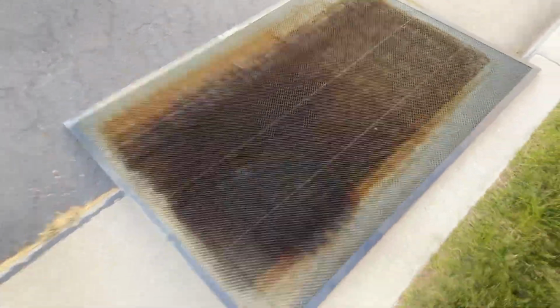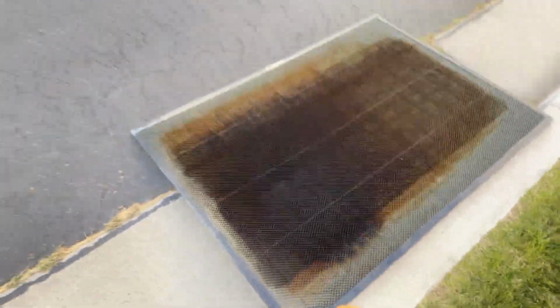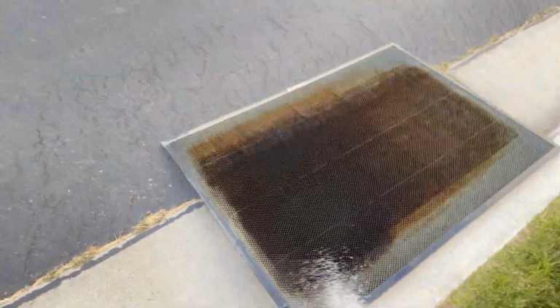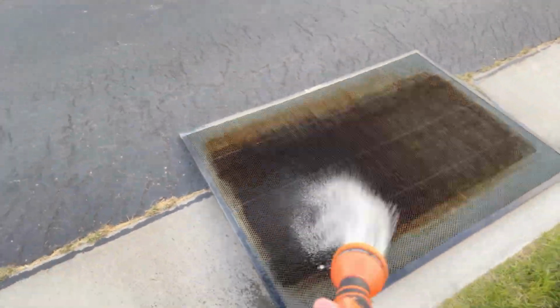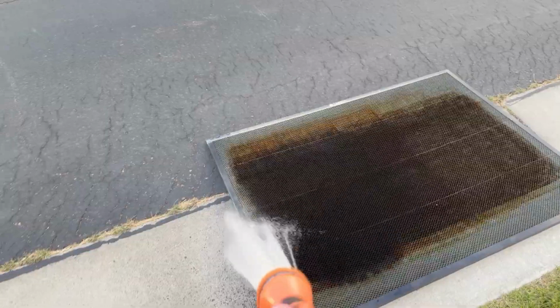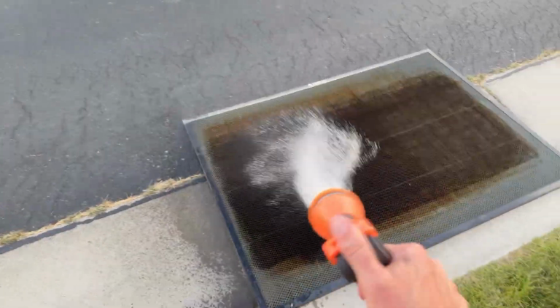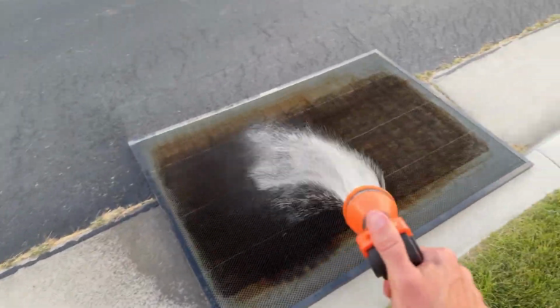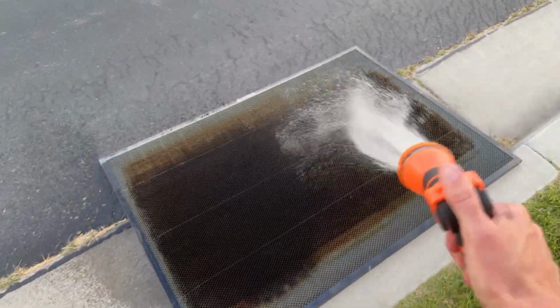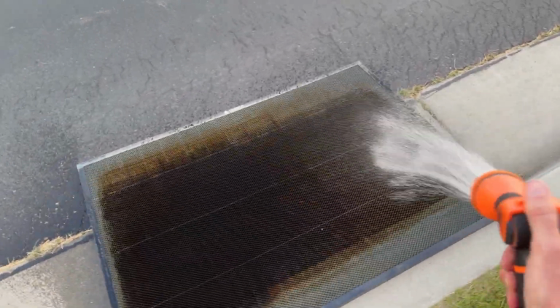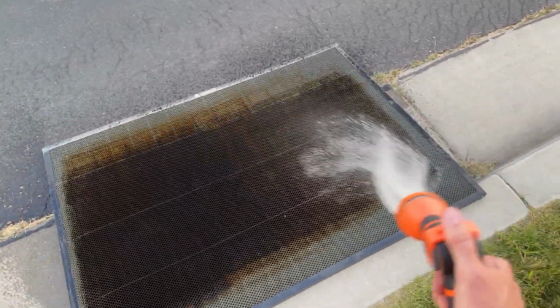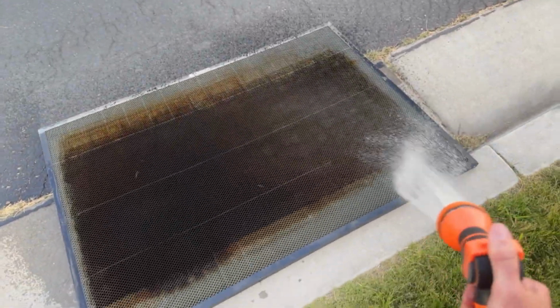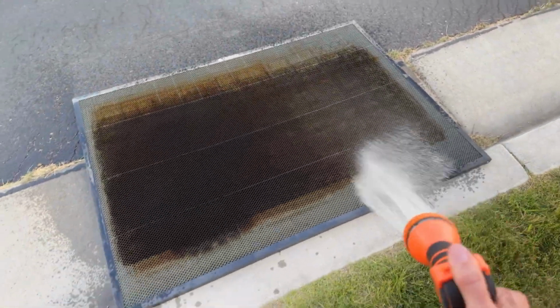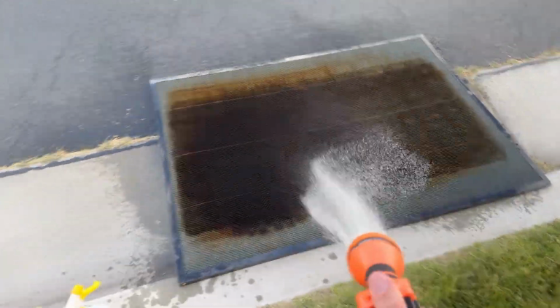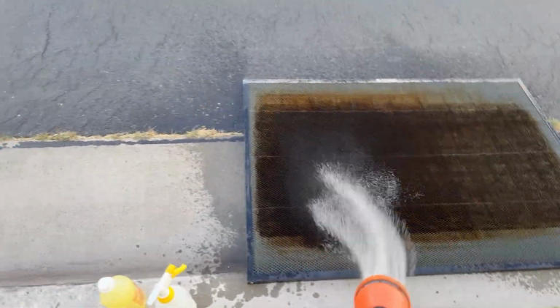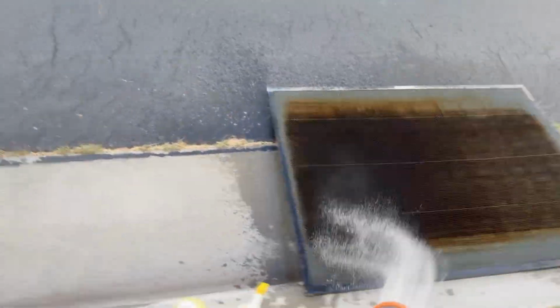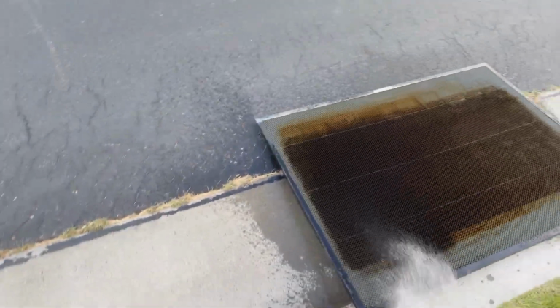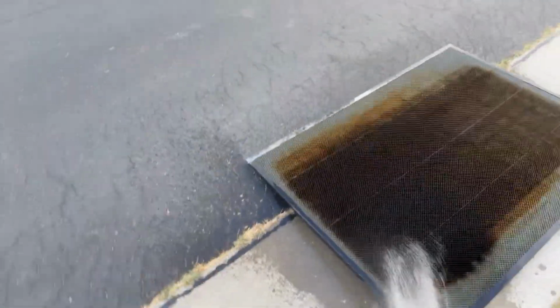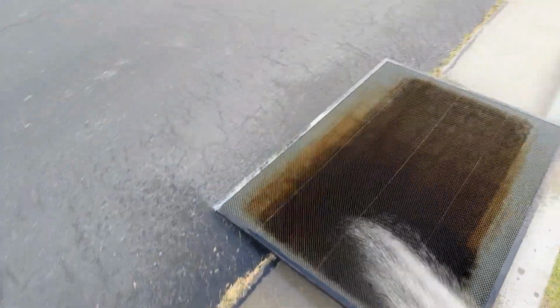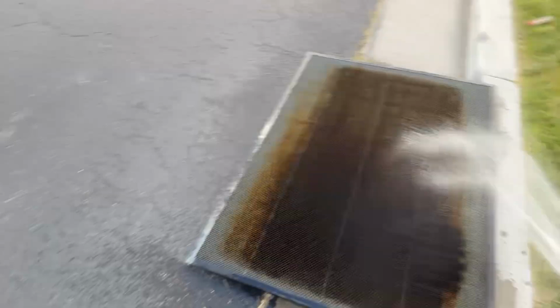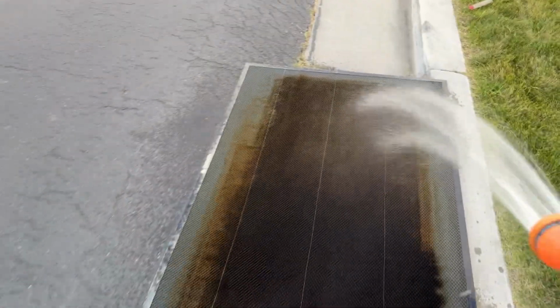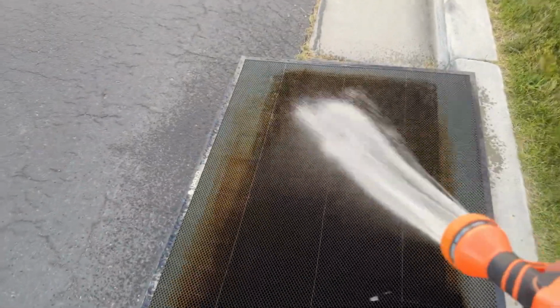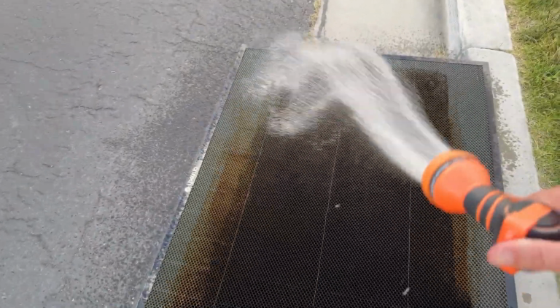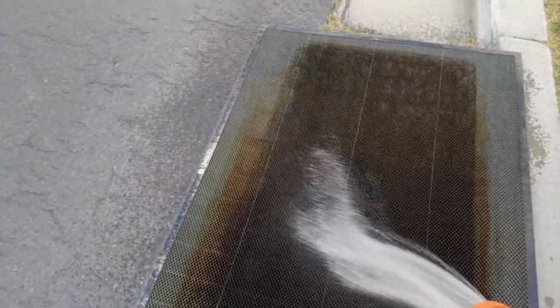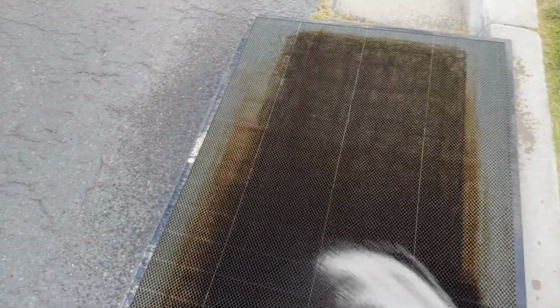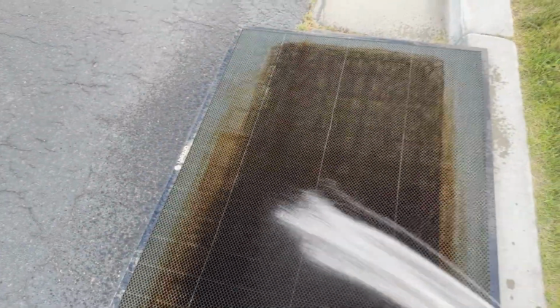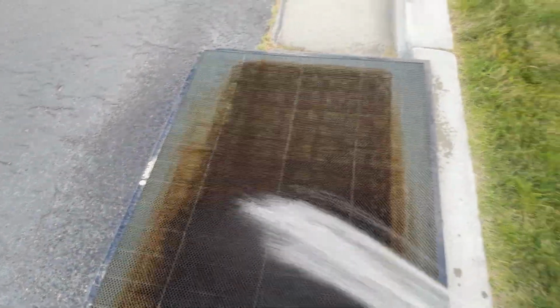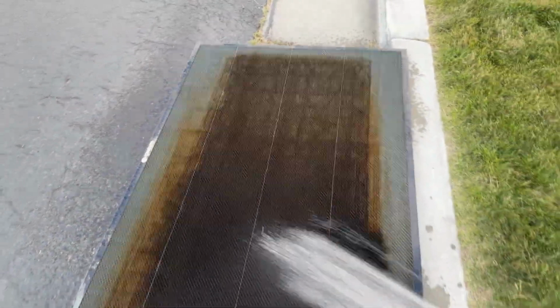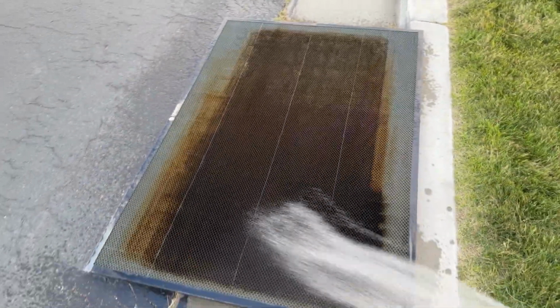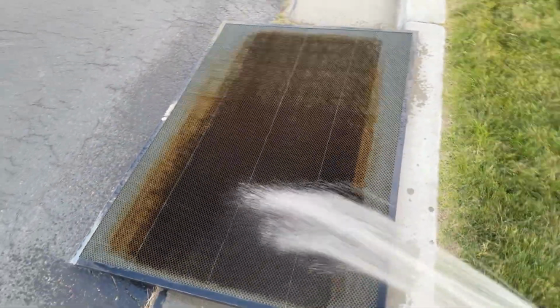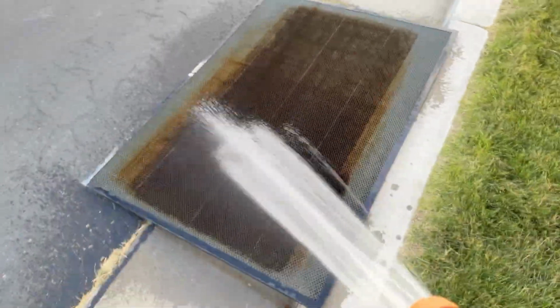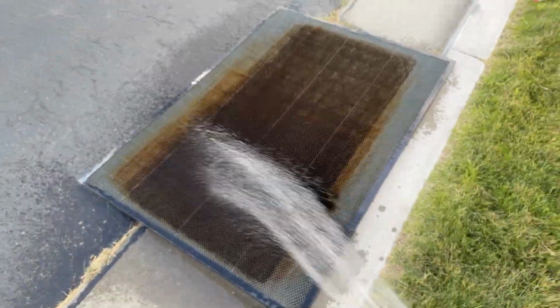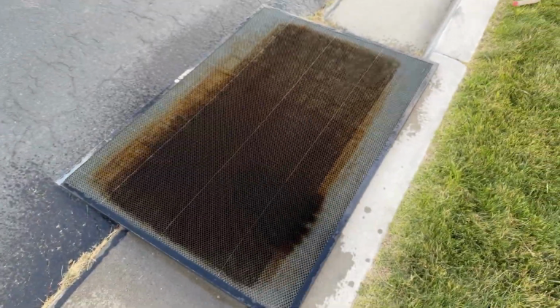Just getting it wet — that way we get some of the gunk off and get this hose working a little bit.